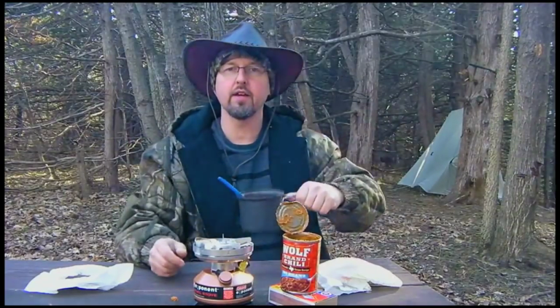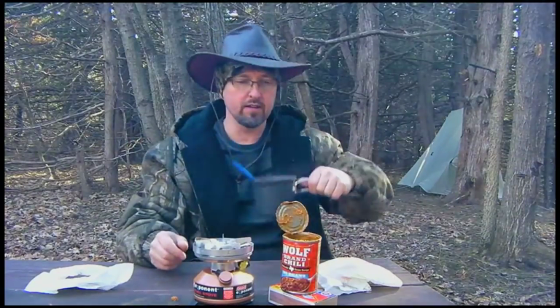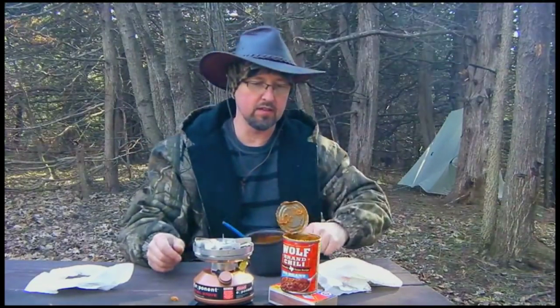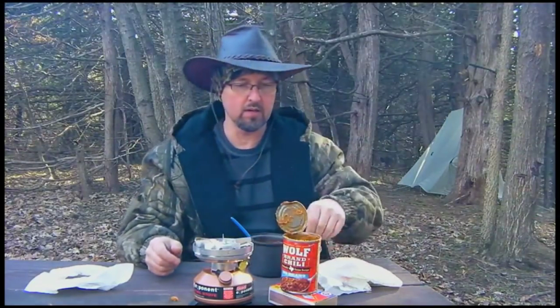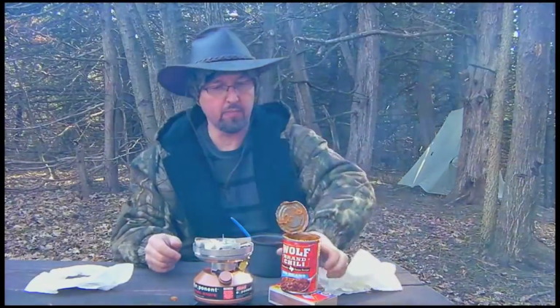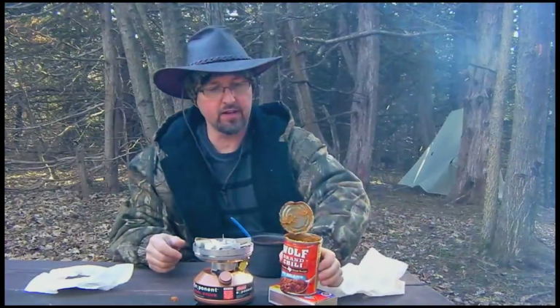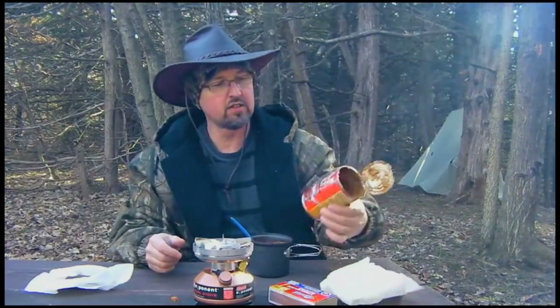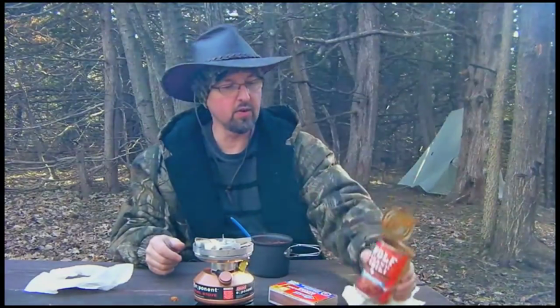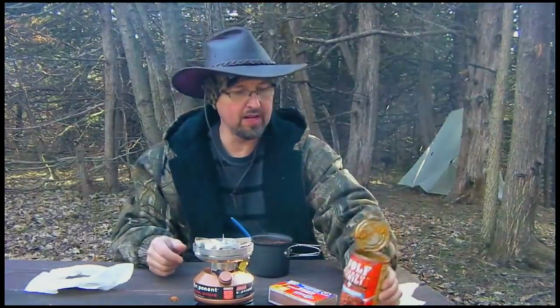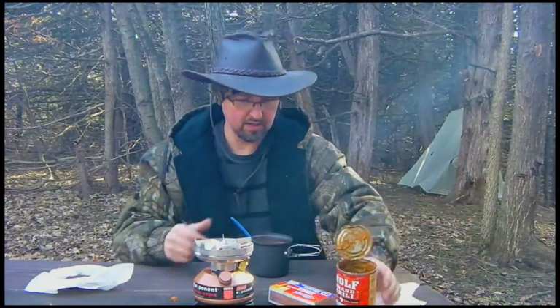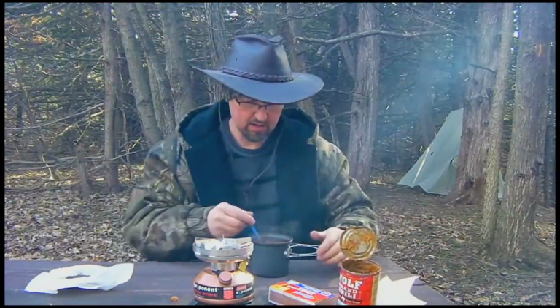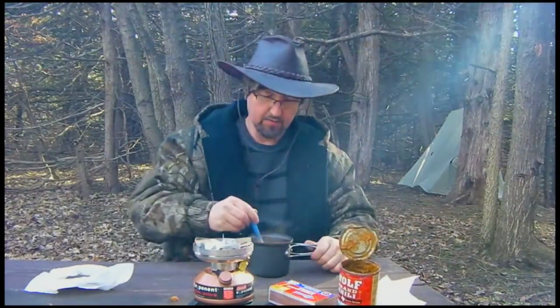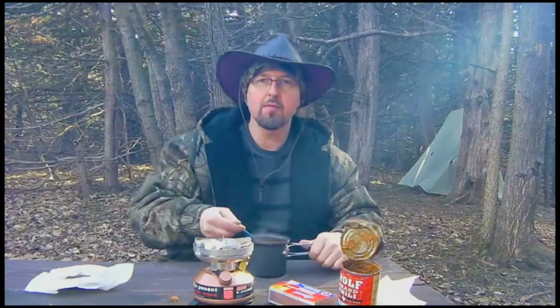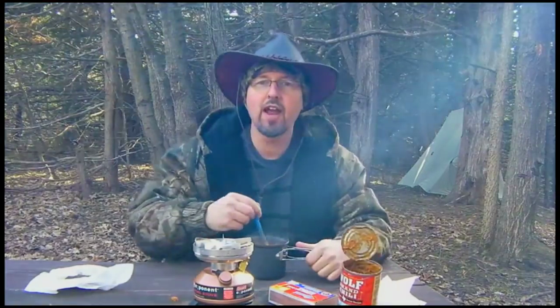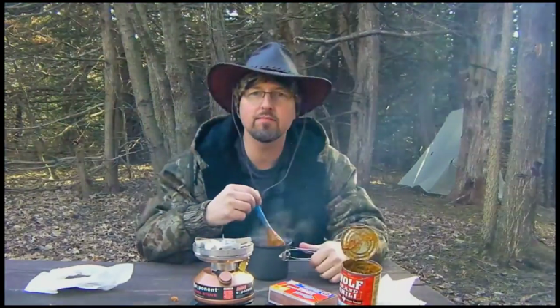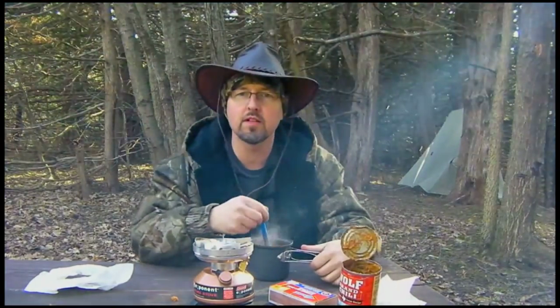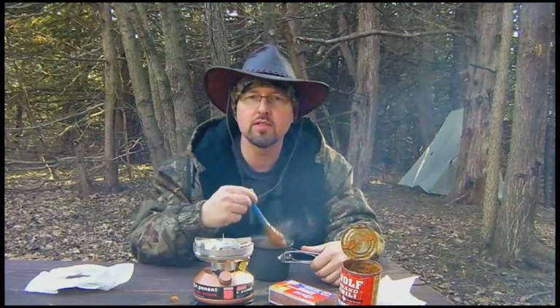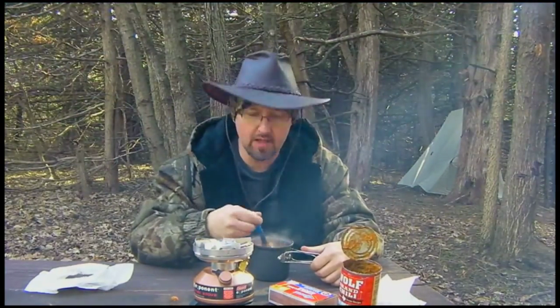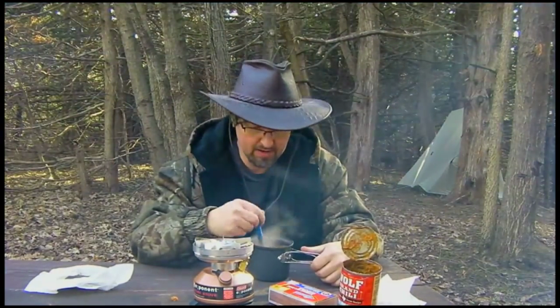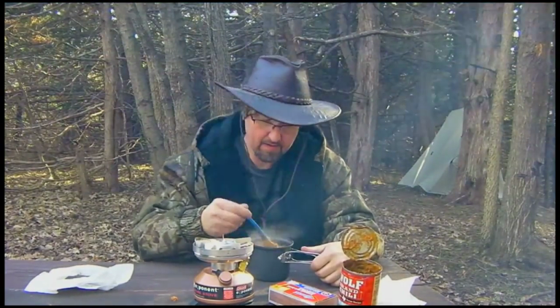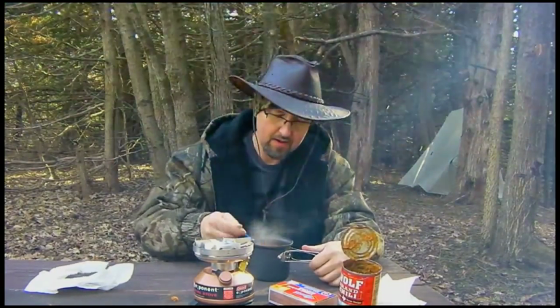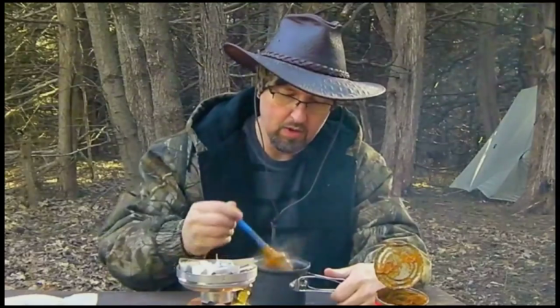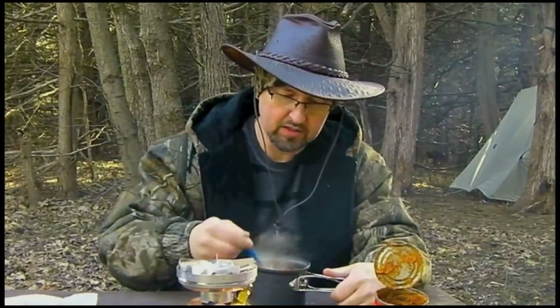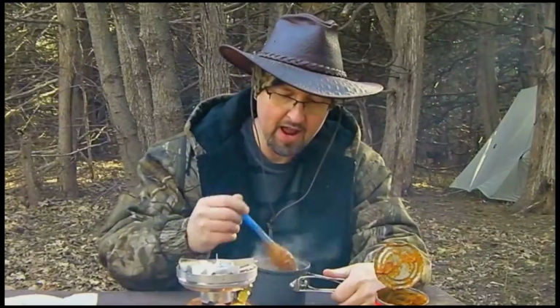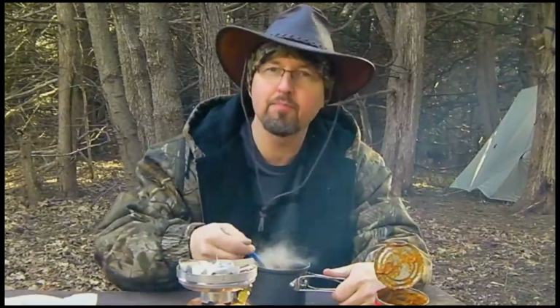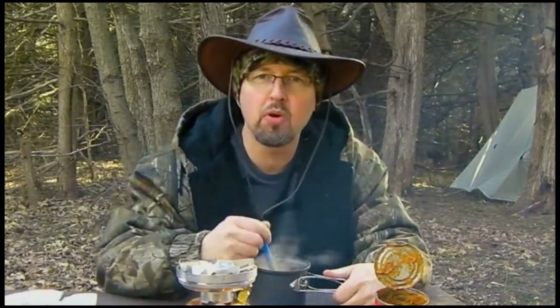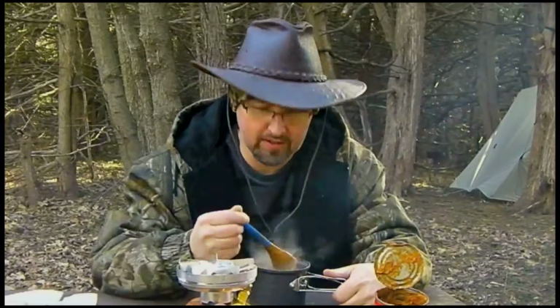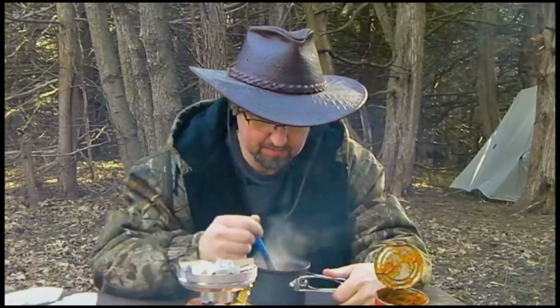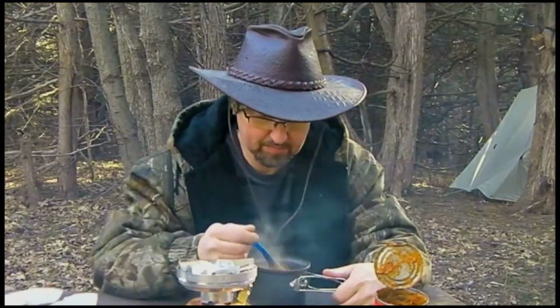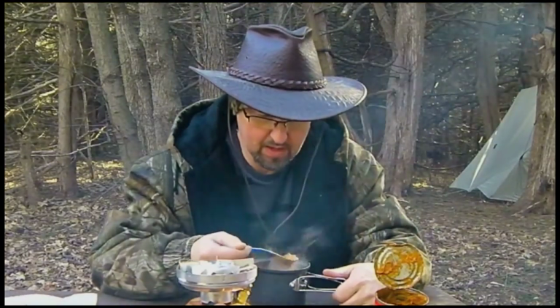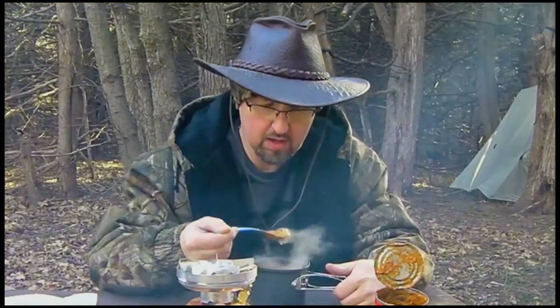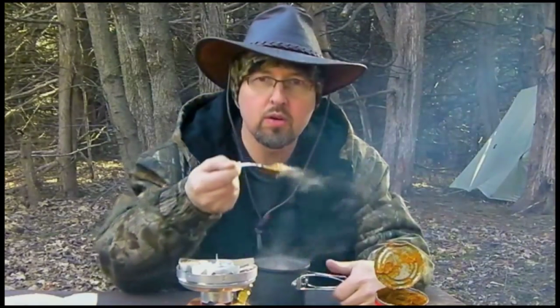Okay, this is the Wolf Brand Chili with no beans — first time I've ever had it. Let's see what this tastes like. Wow, it's steaming hot. Perfect.